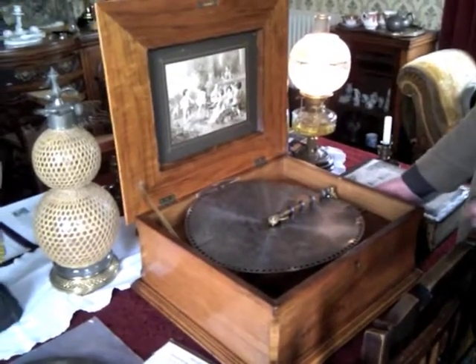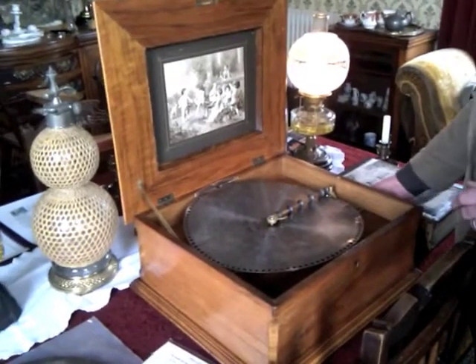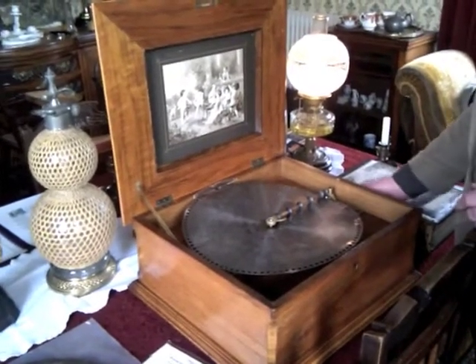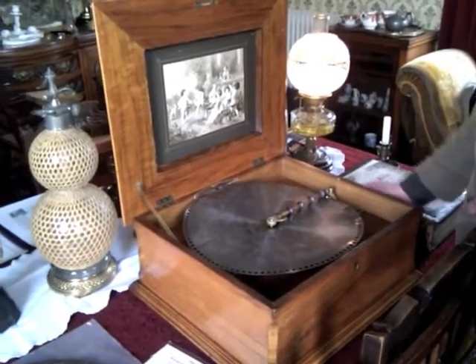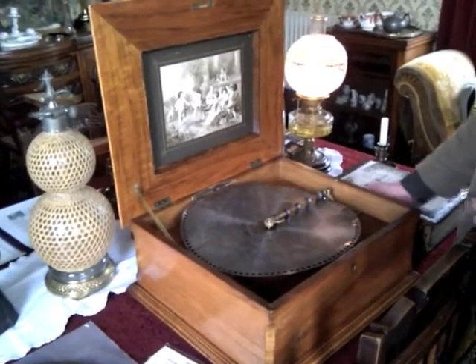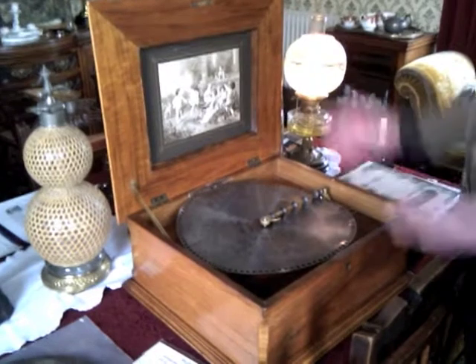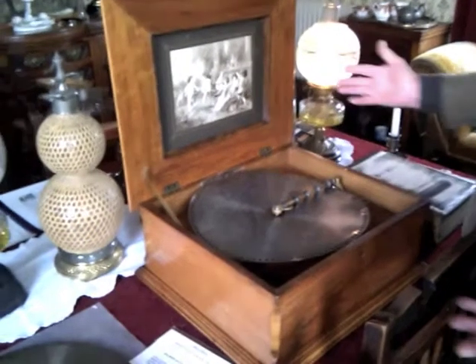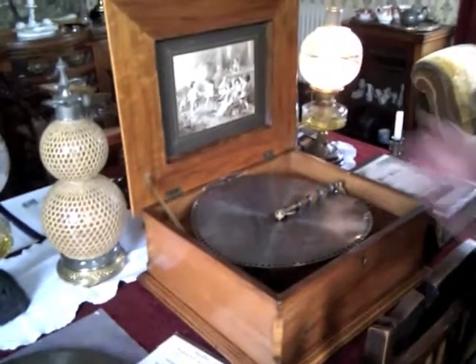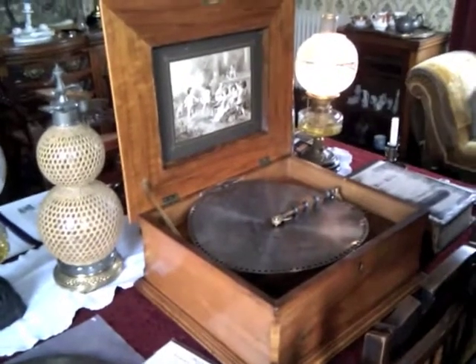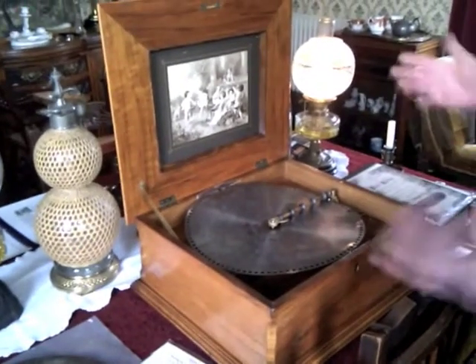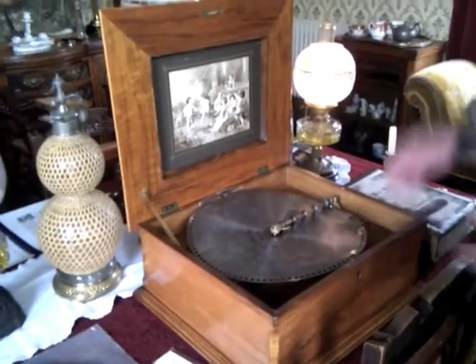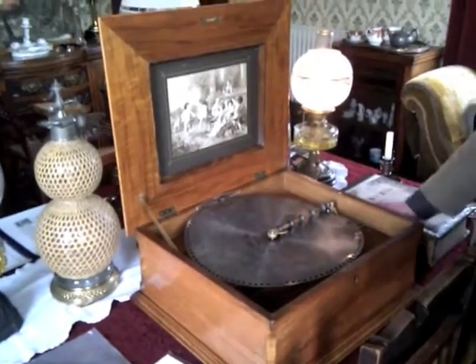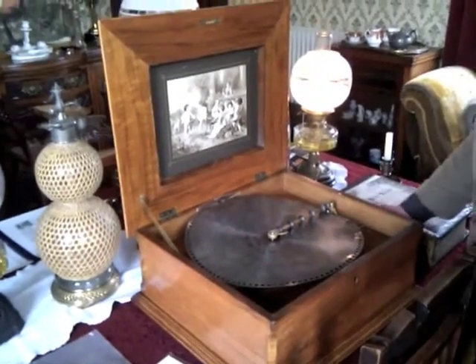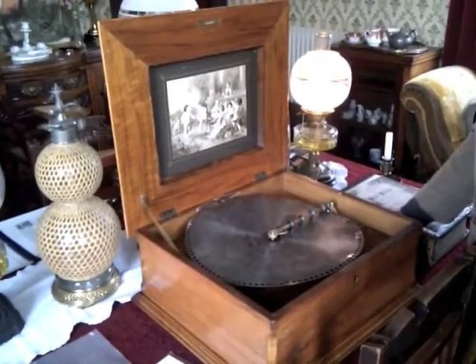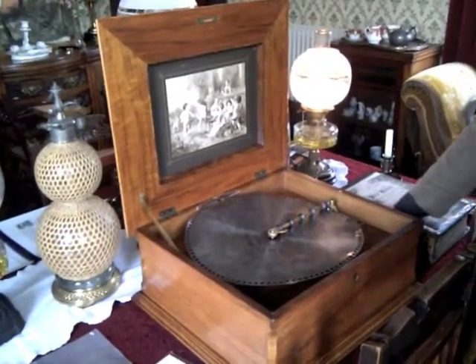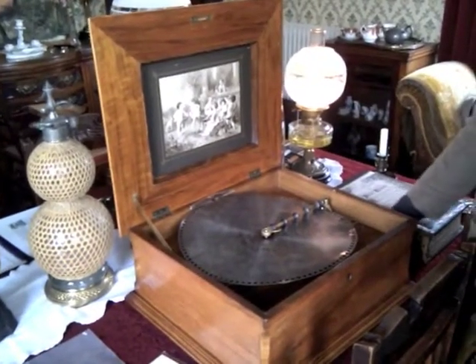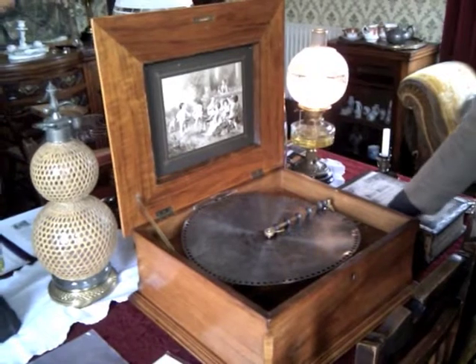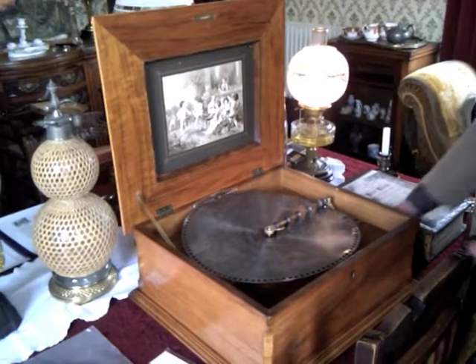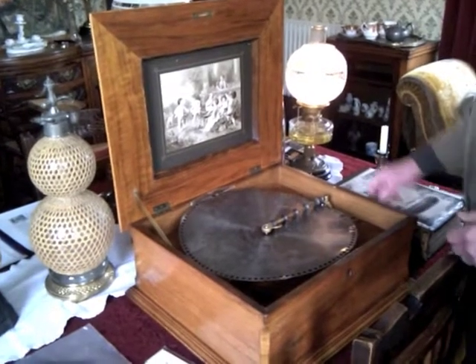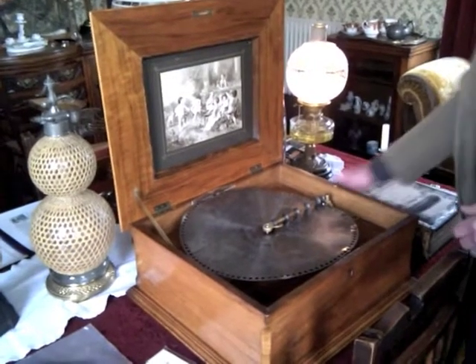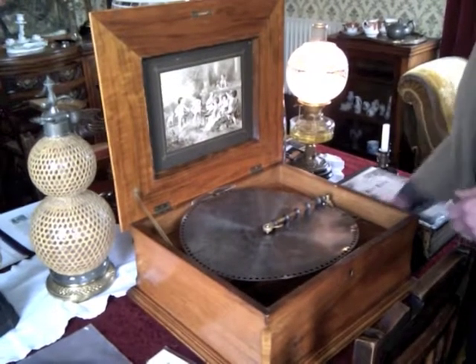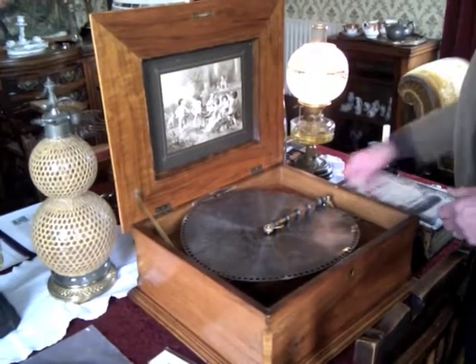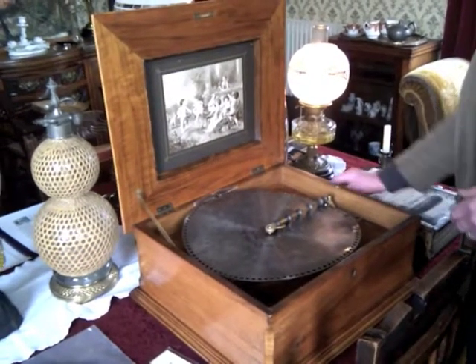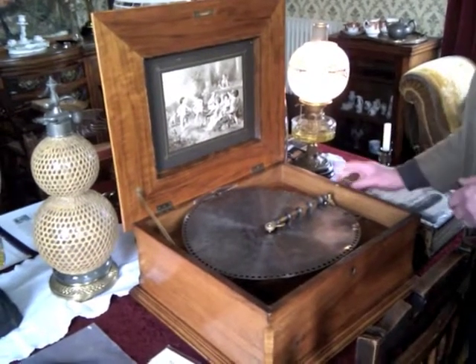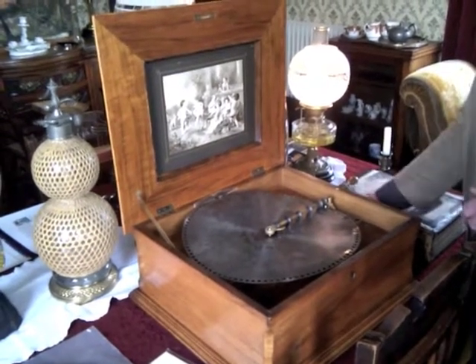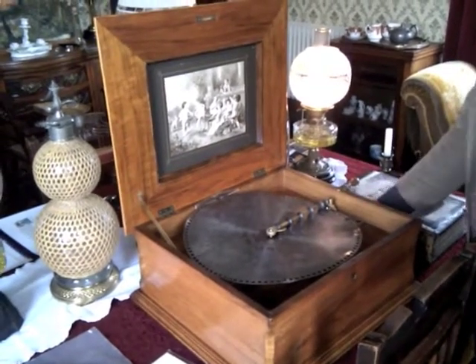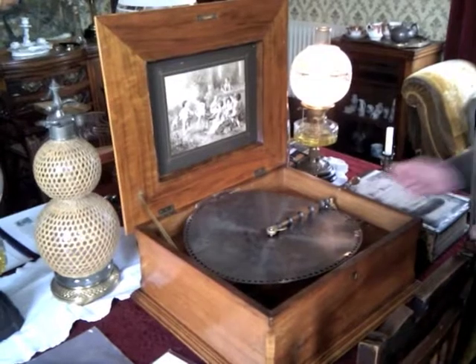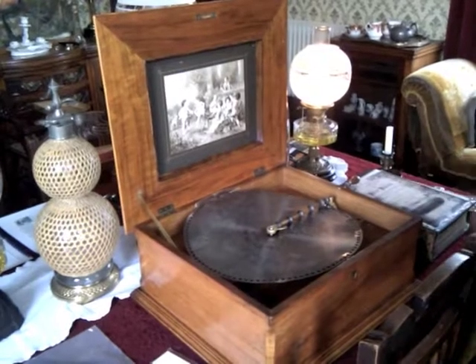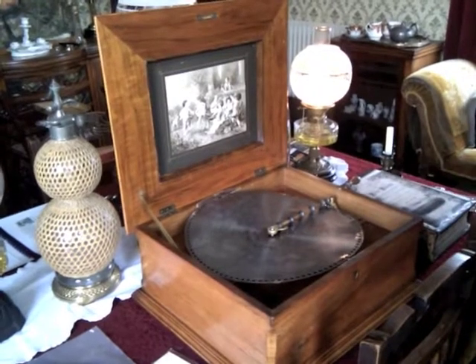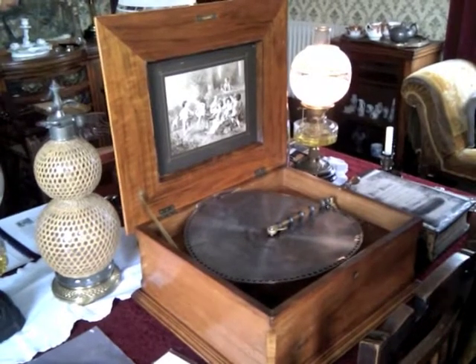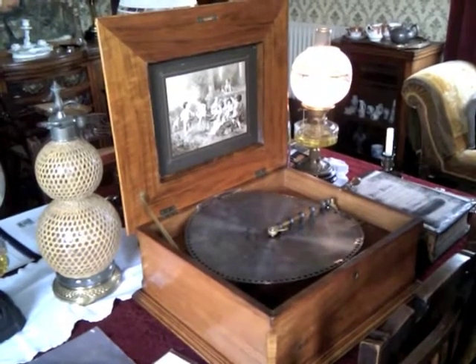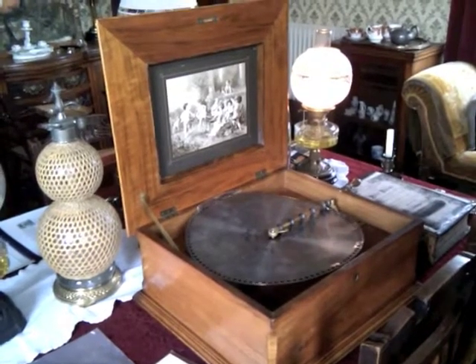Fantastic. And of course we're in the parlour, and that's where you wanted to entertain your visitors. This is one way of doing it before the radio. Wind it up, switch it on, and just hang.